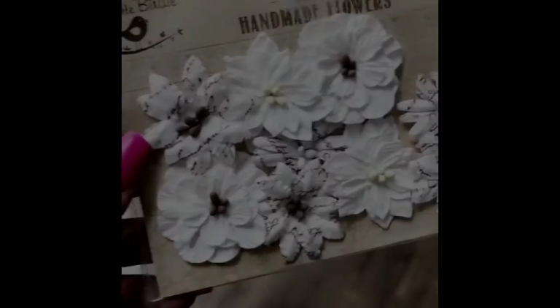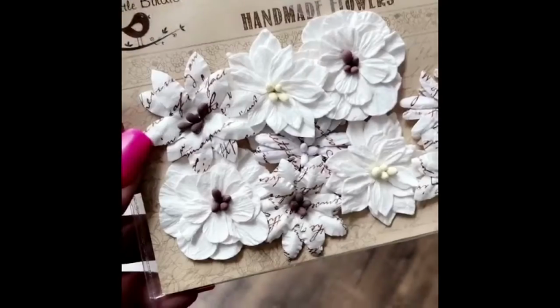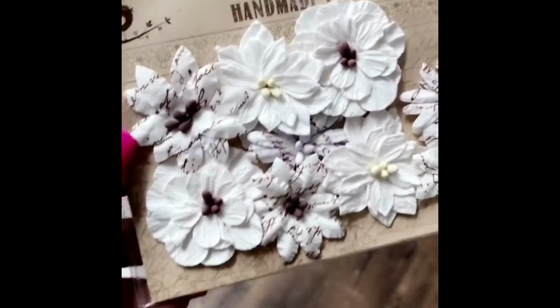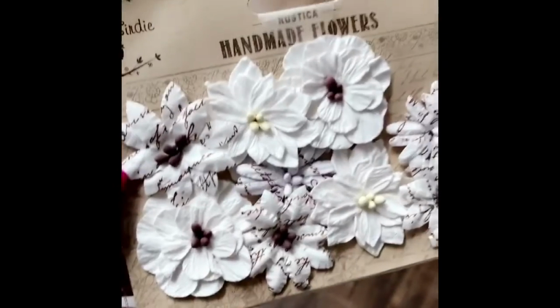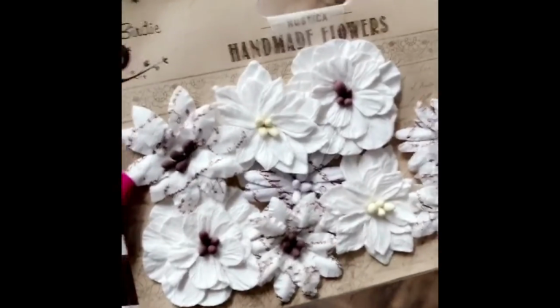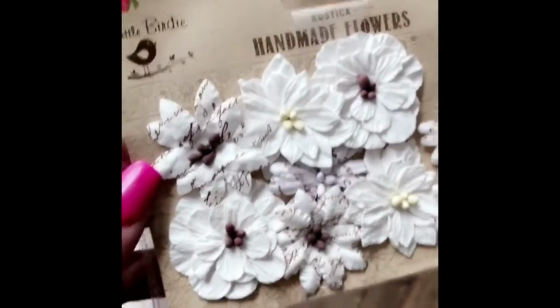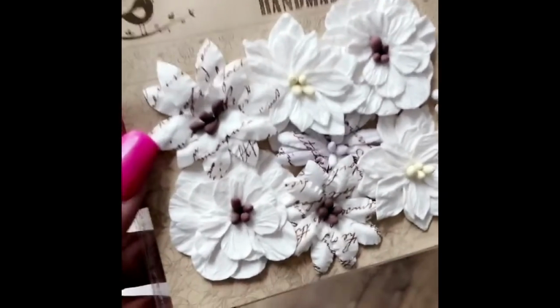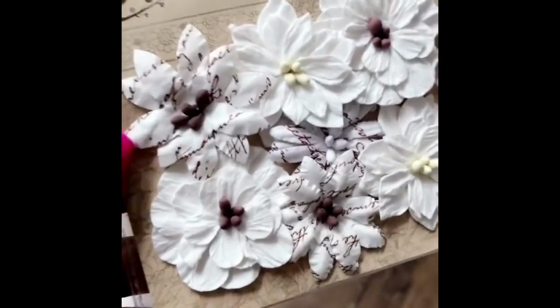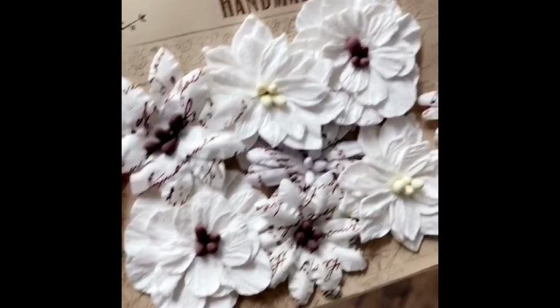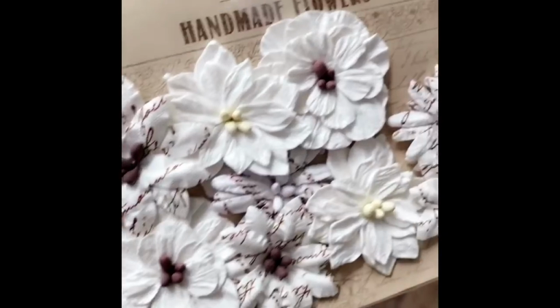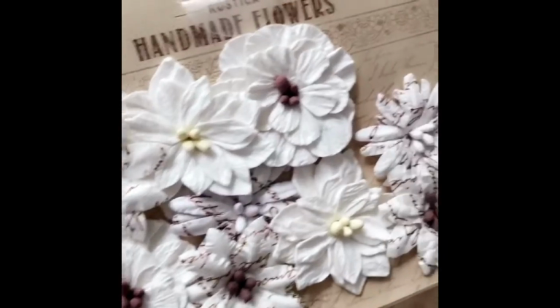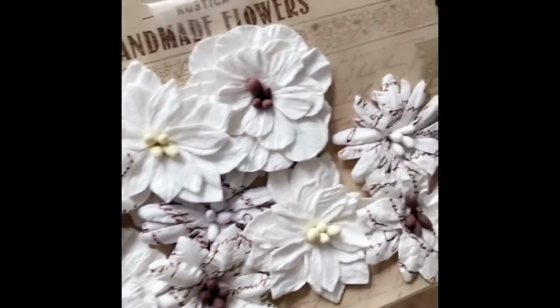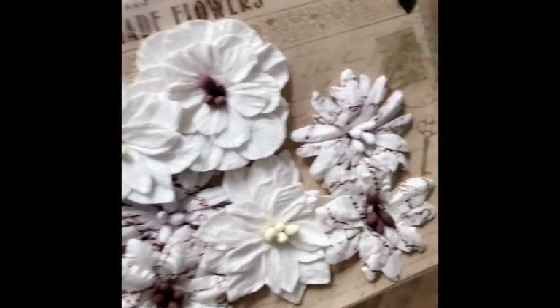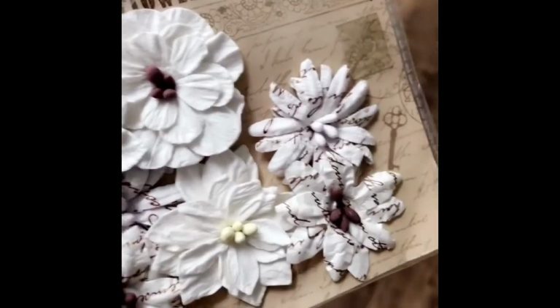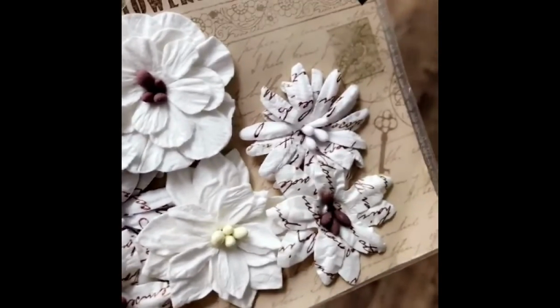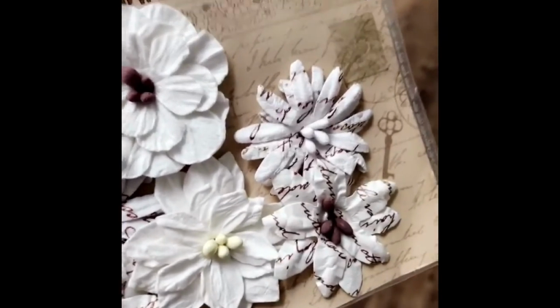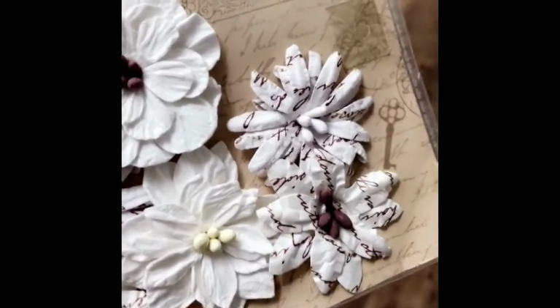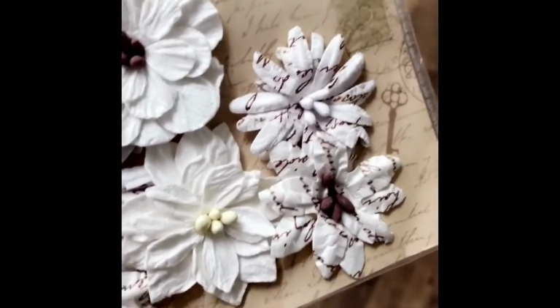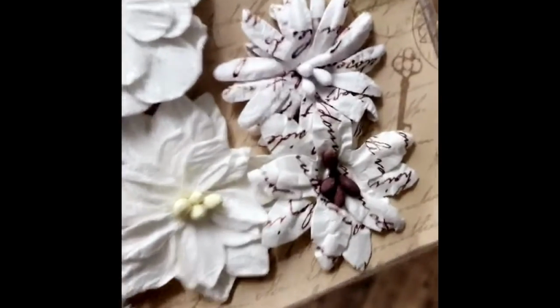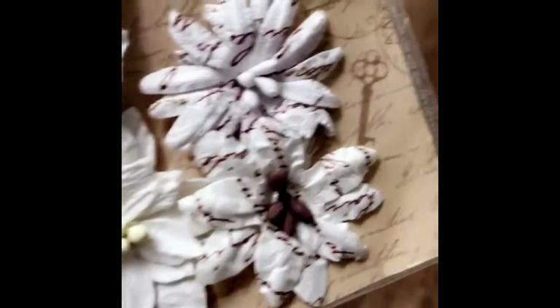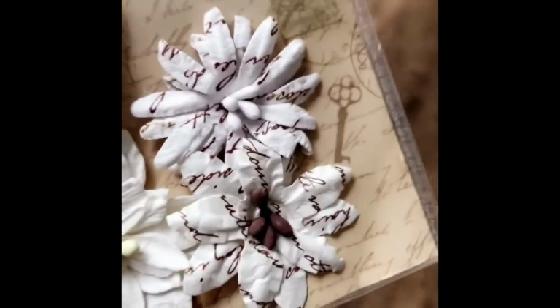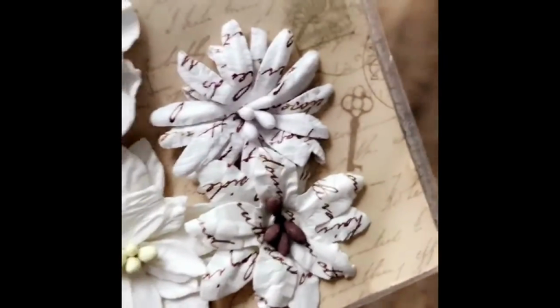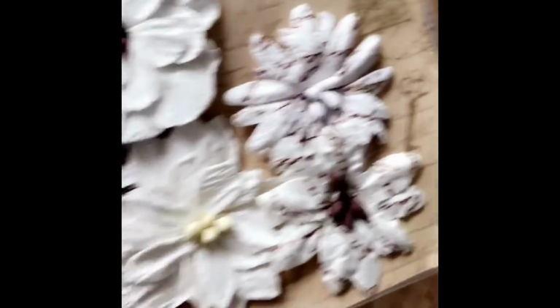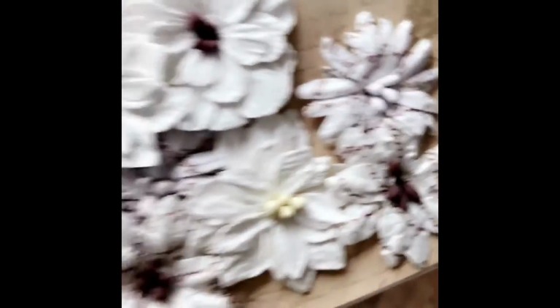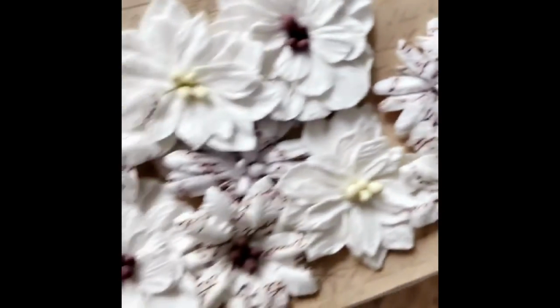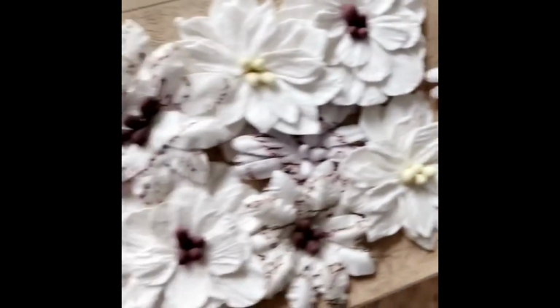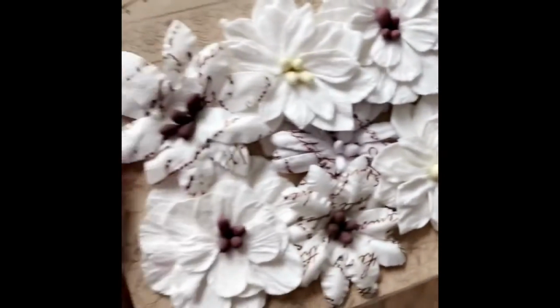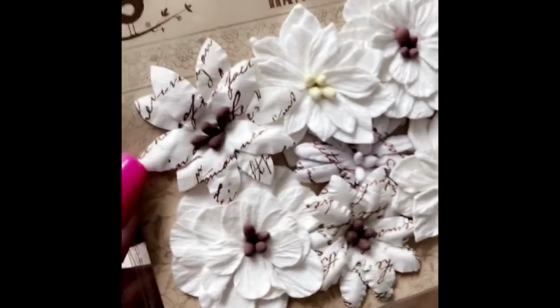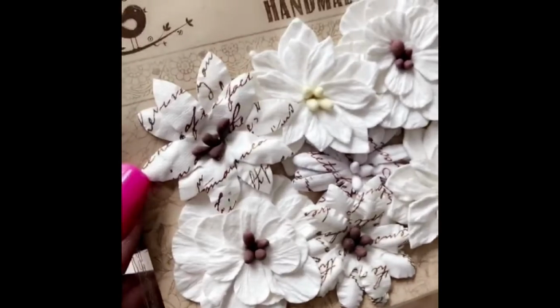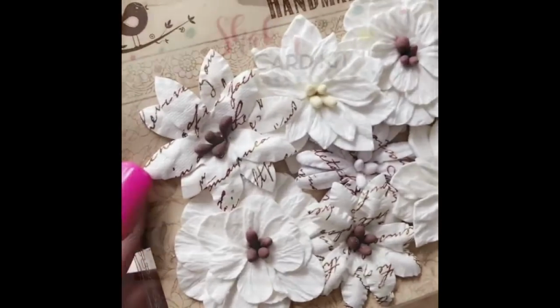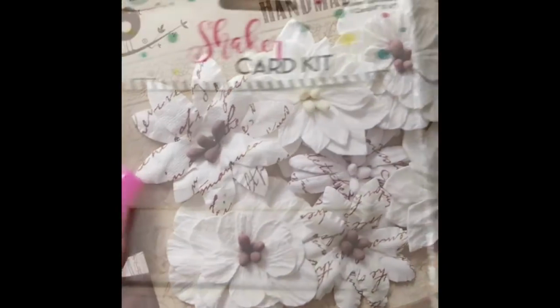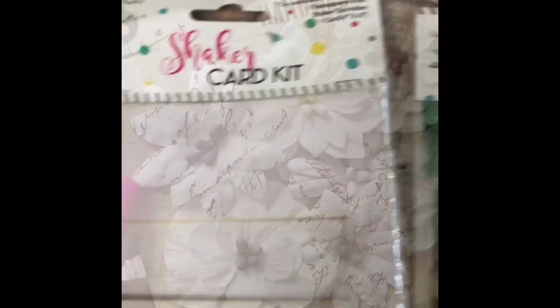And the last item in the prize pack are these wild blossoms. Aren't those gorgeous? Look at that patterned paper. I just can't get enough of these.